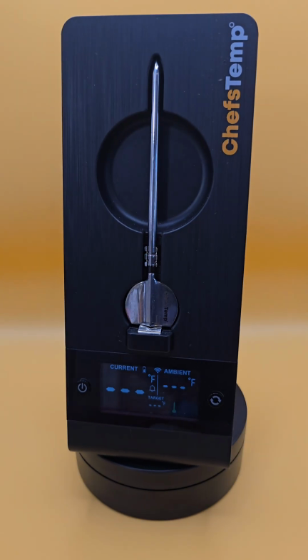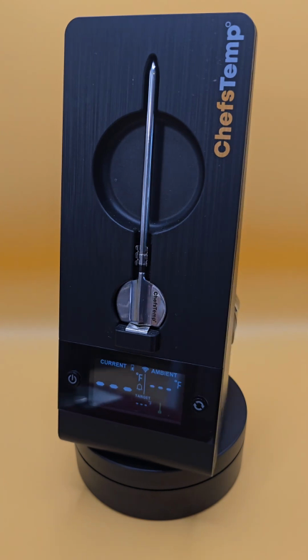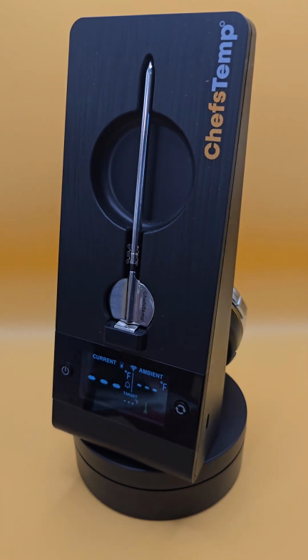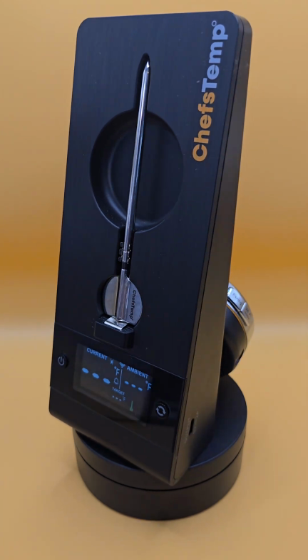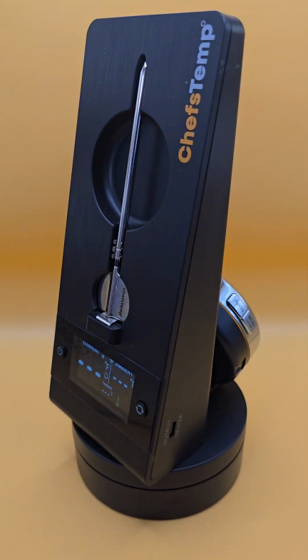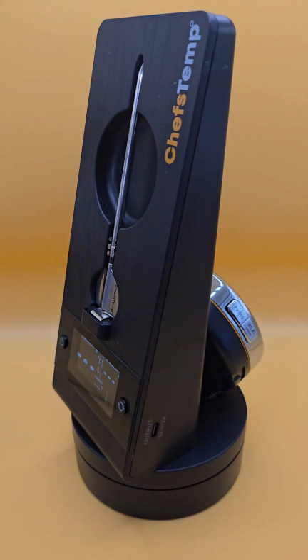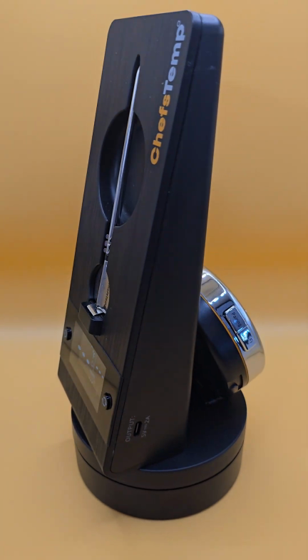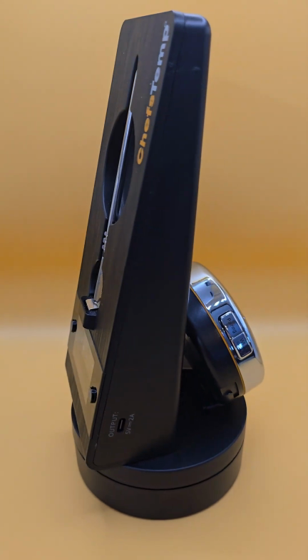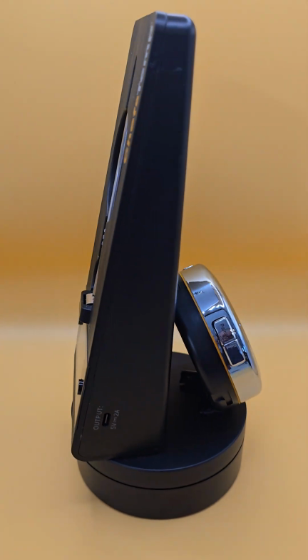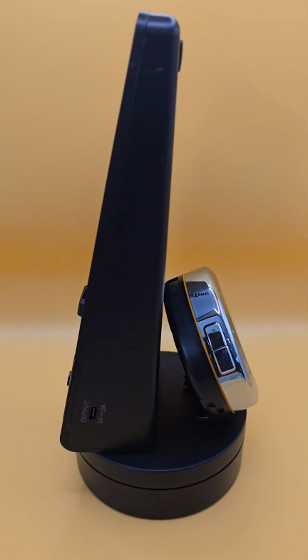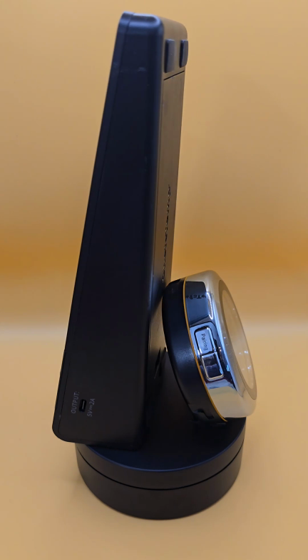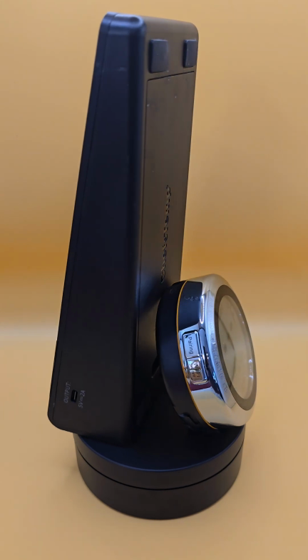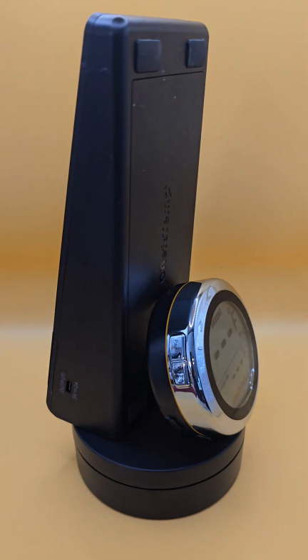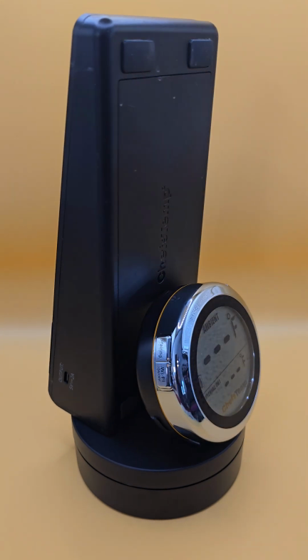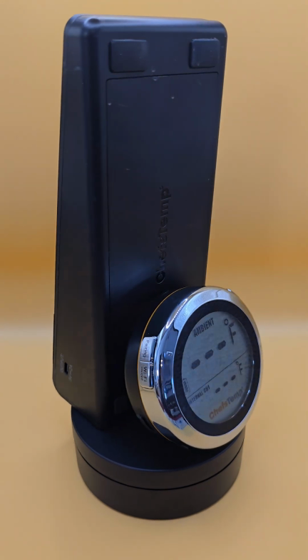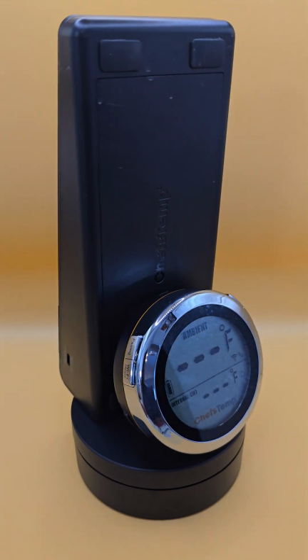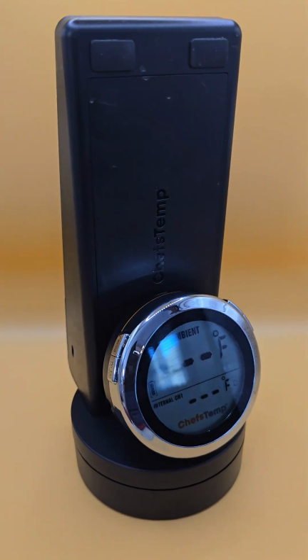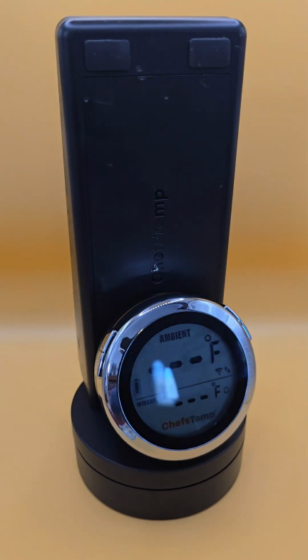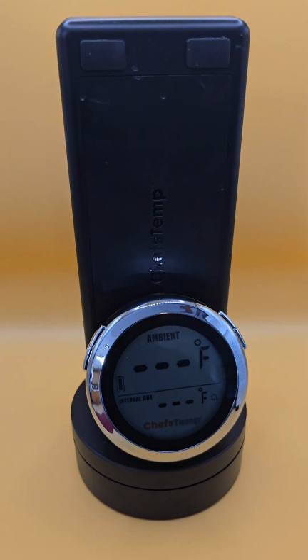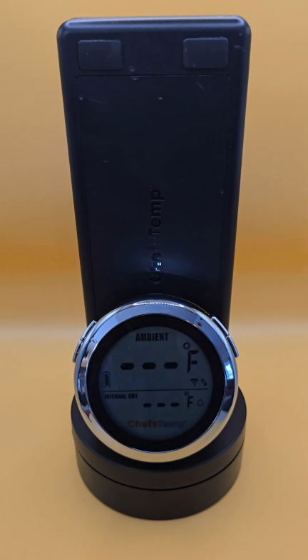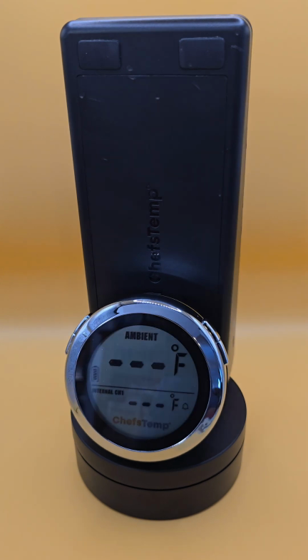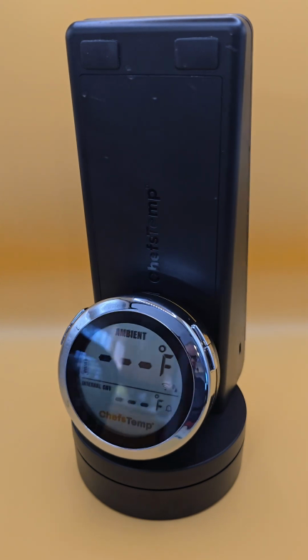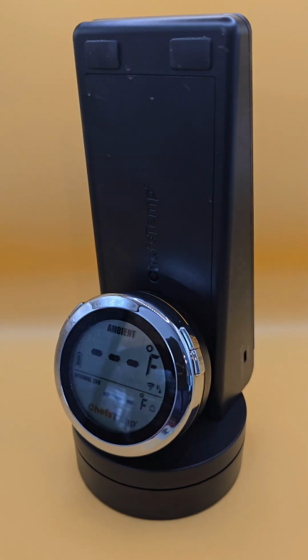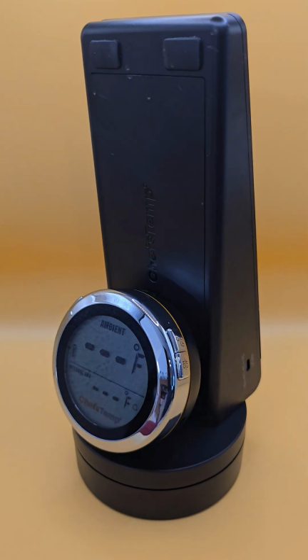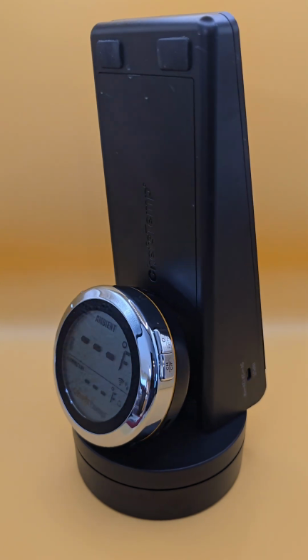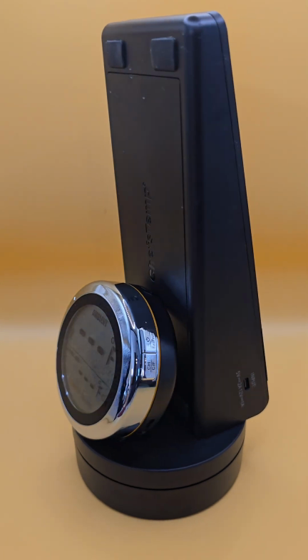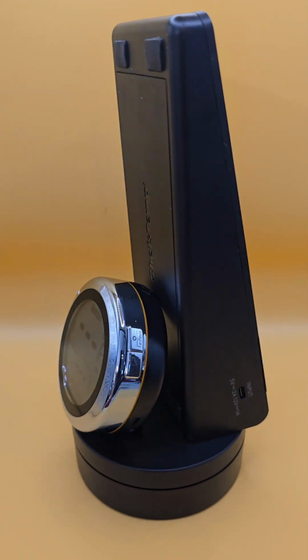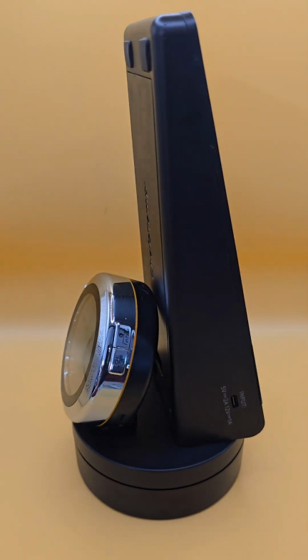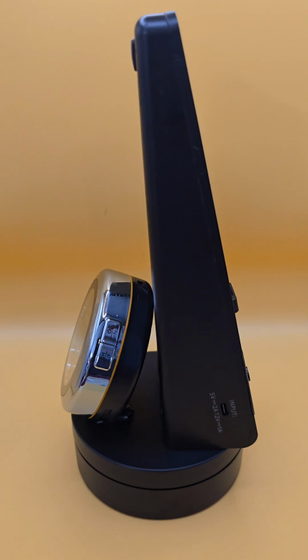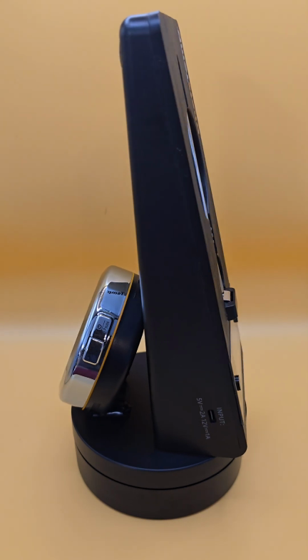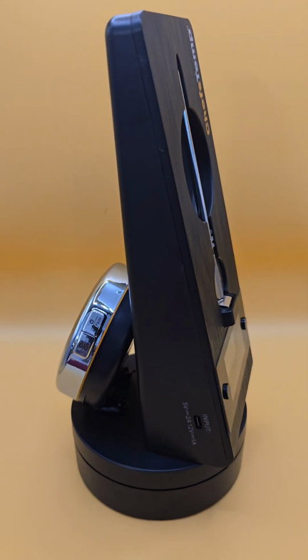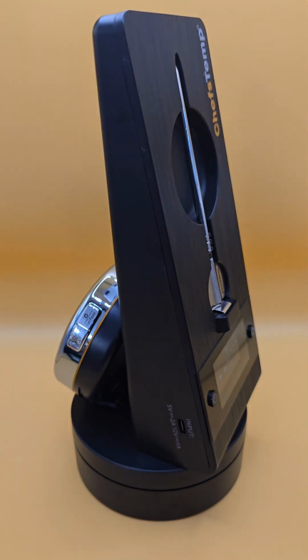So if you're experiencing probe disconnection issues repeatedly, try changing the channel and see if that helps. As you saw, it was pretty simple to do. I sure hope this helps get rid of your disconnection issues. And as always, thanks for watching, and thanks for choosing Chef's Tent.